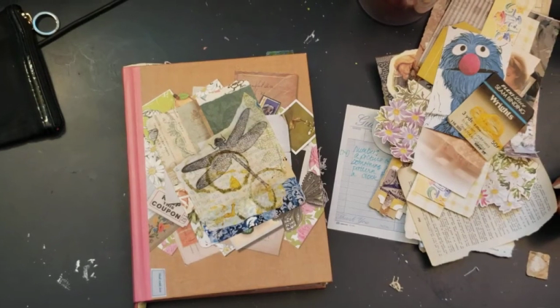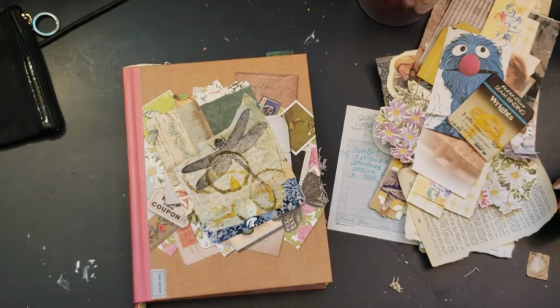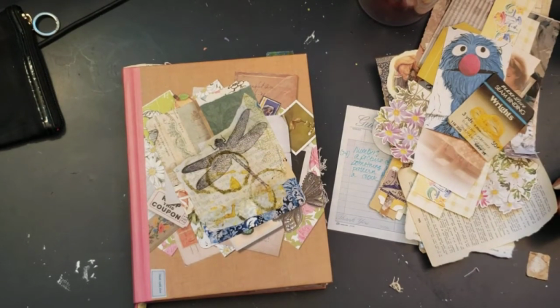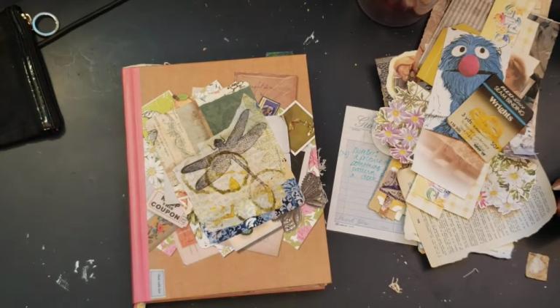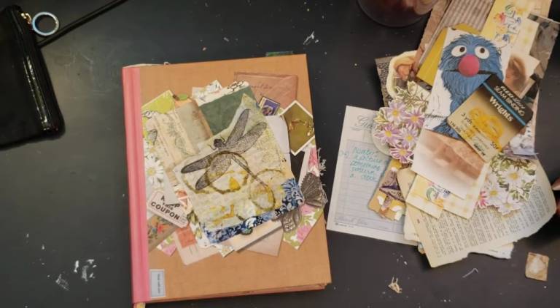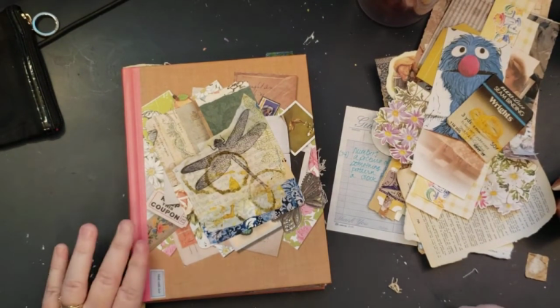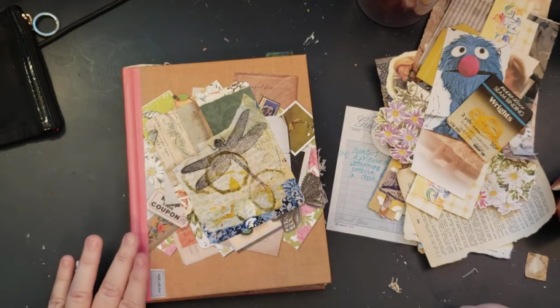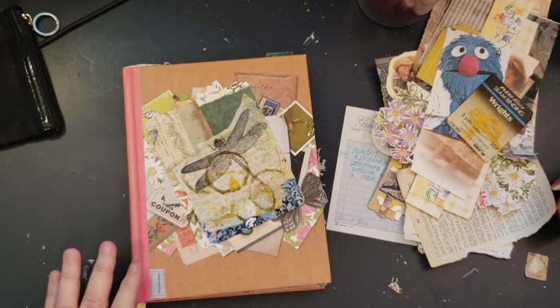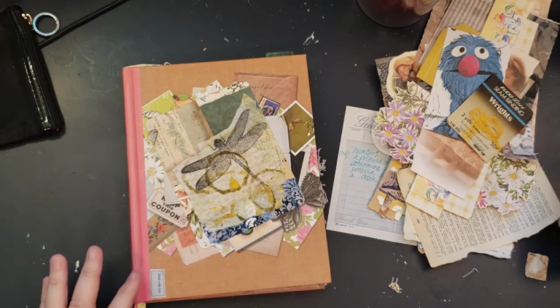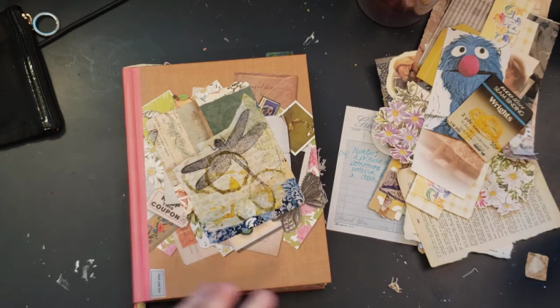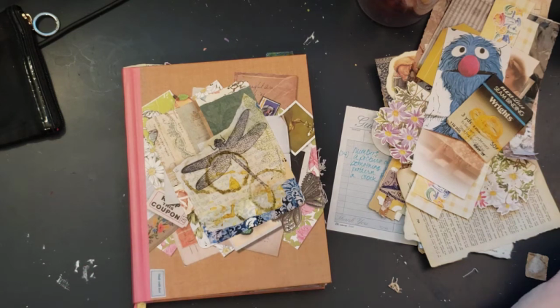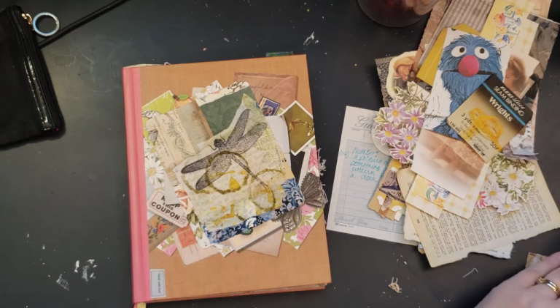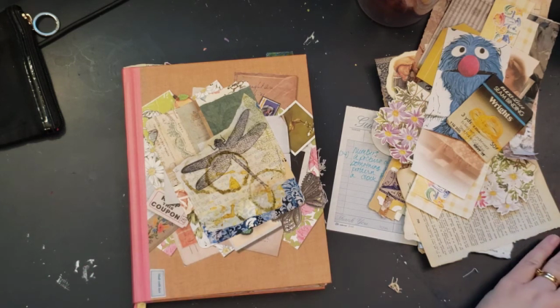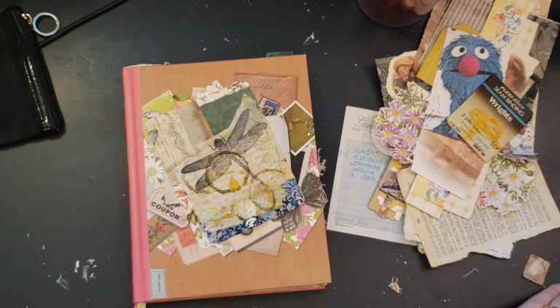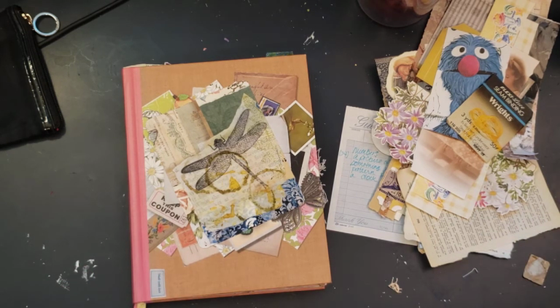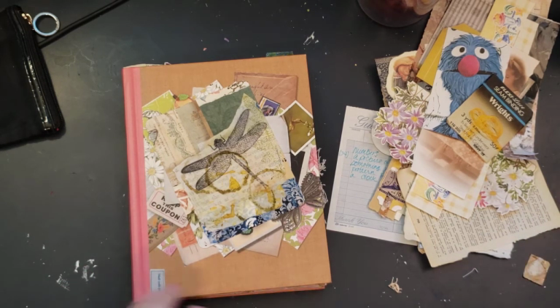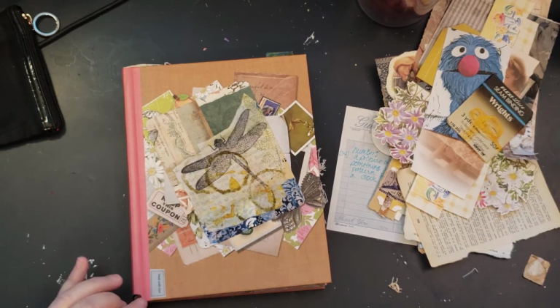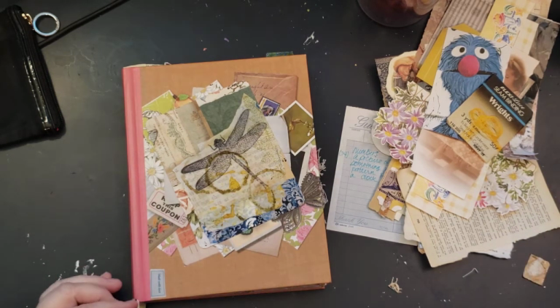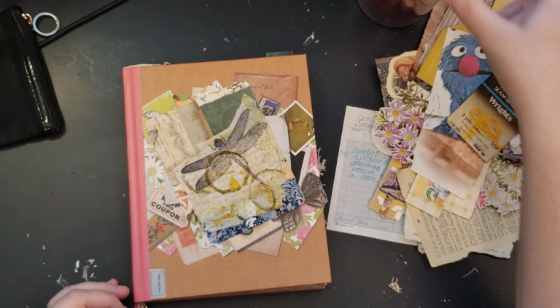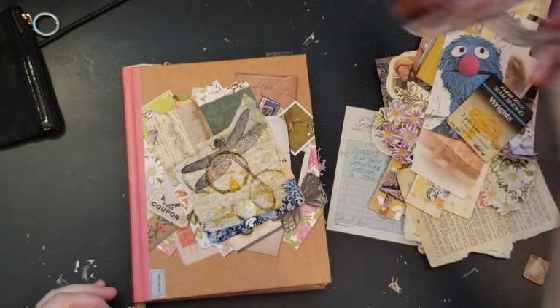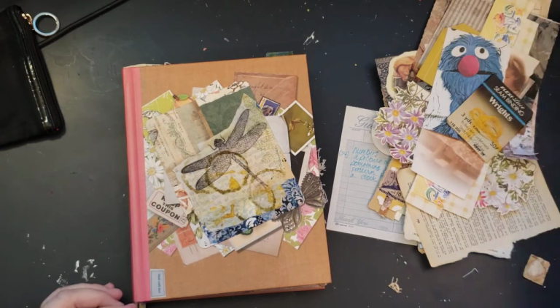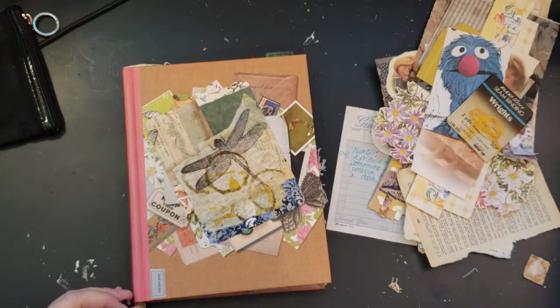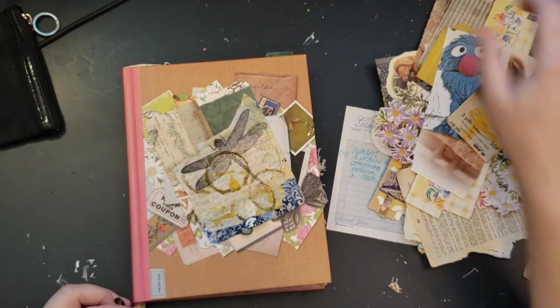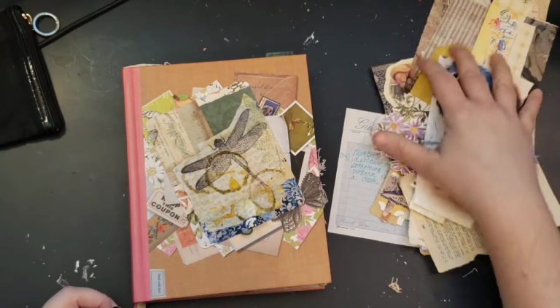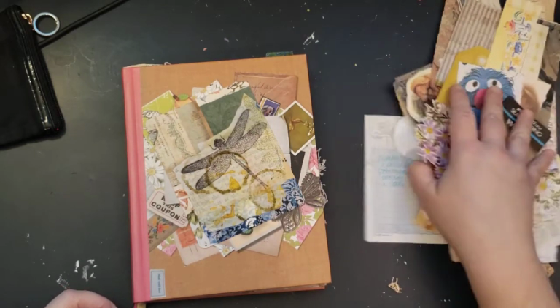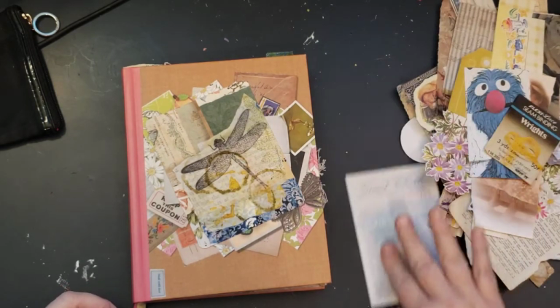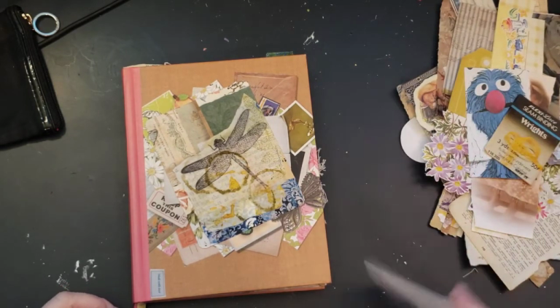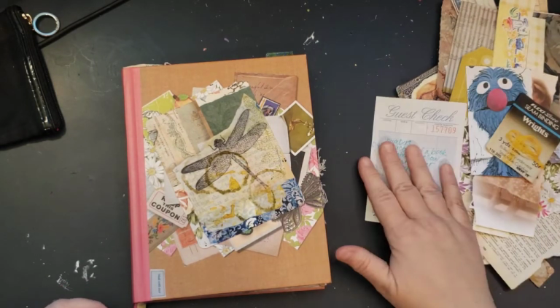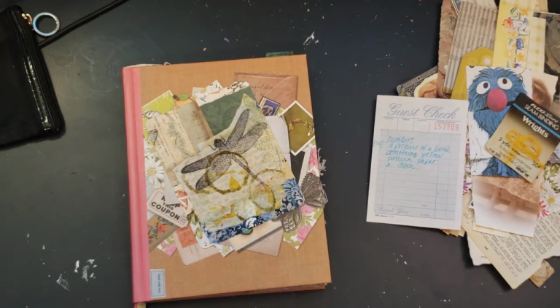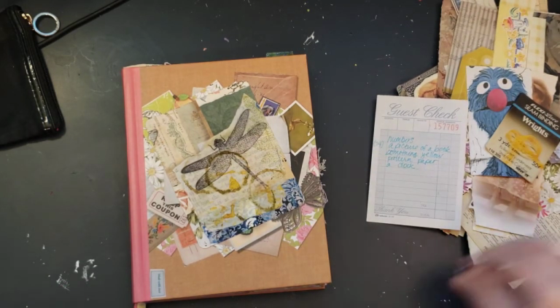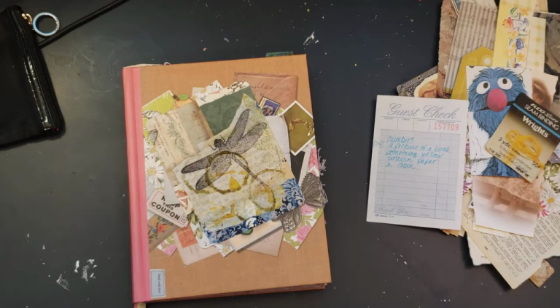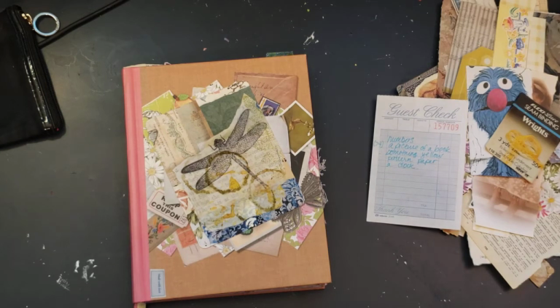Hi guys! Welcome to my channel. This is Darcy's Misadventures with Mixed Media and I am taking myself a little break. I am taking a little break from tidying to do a collage.